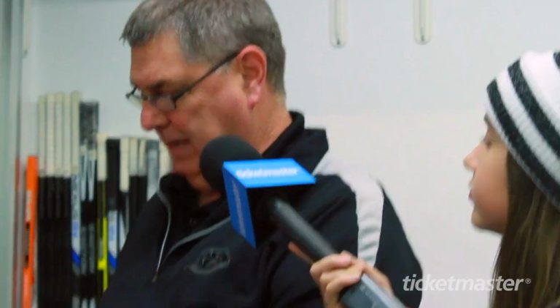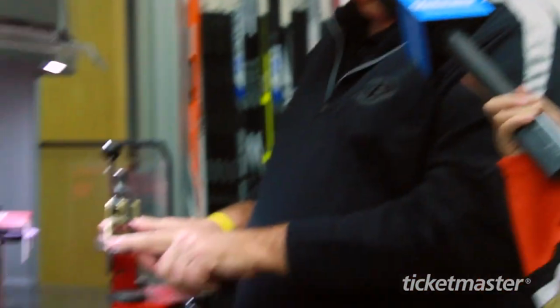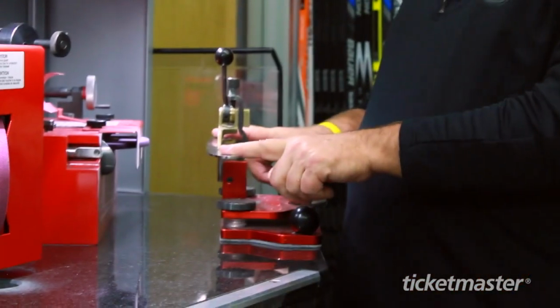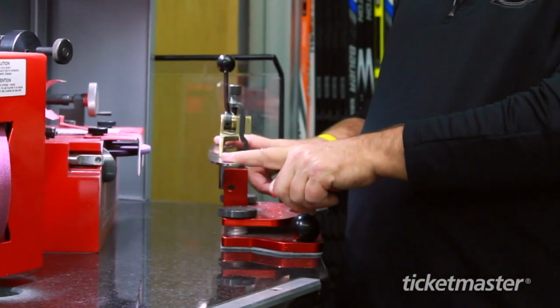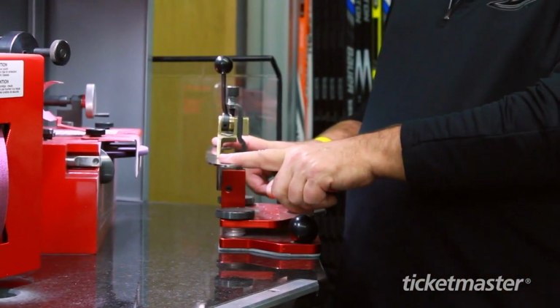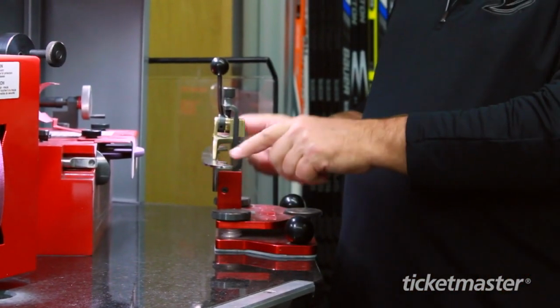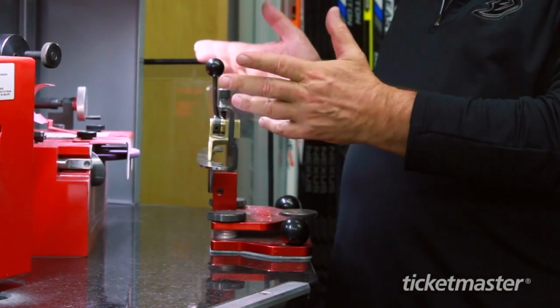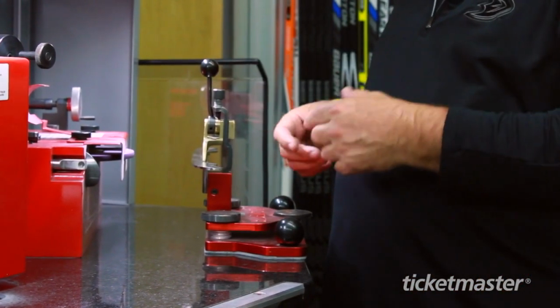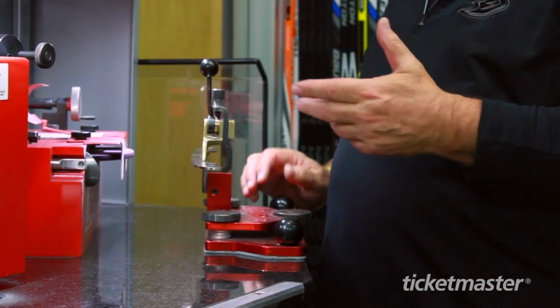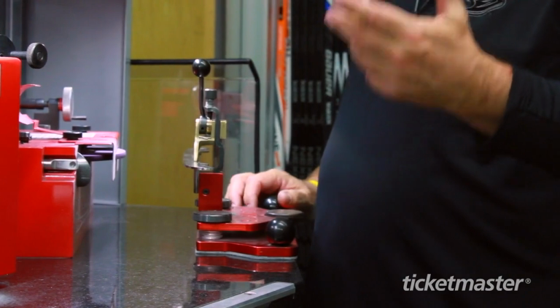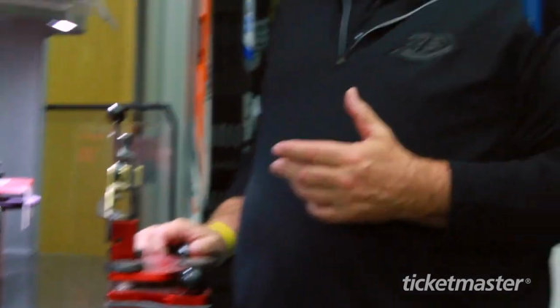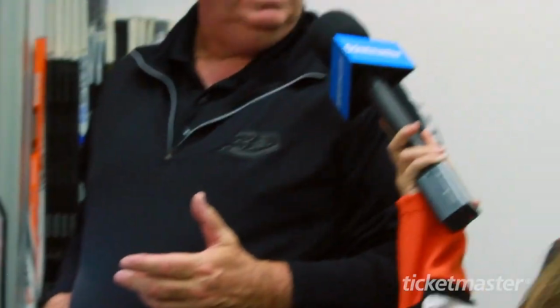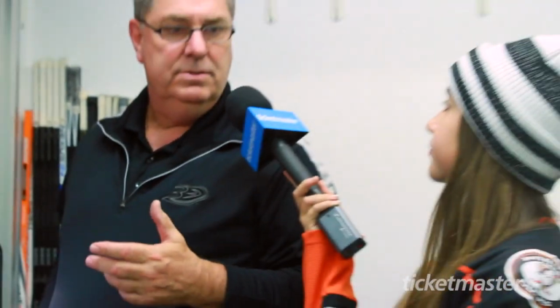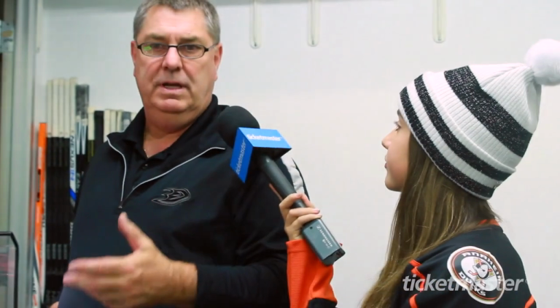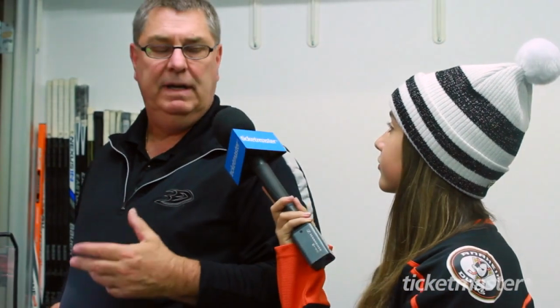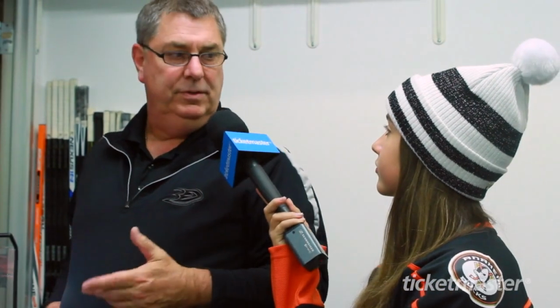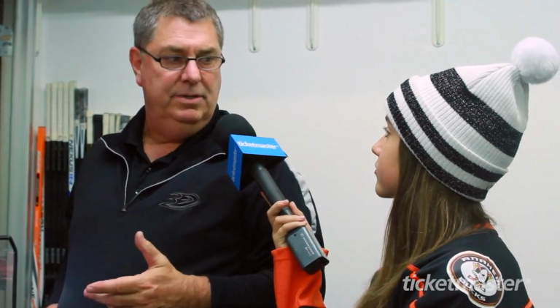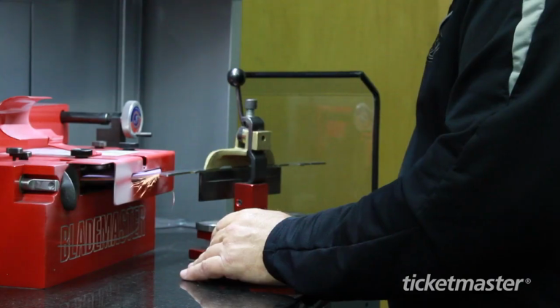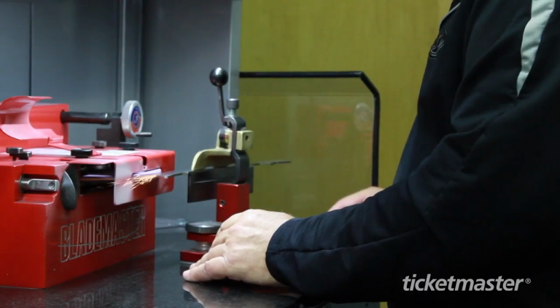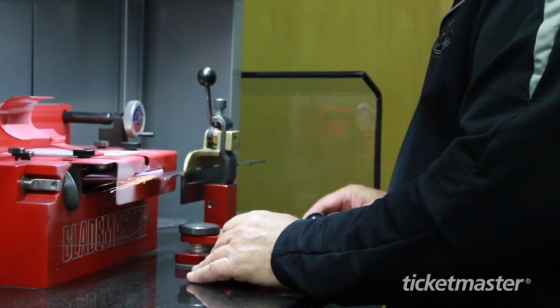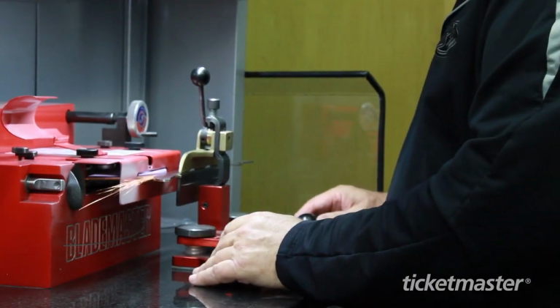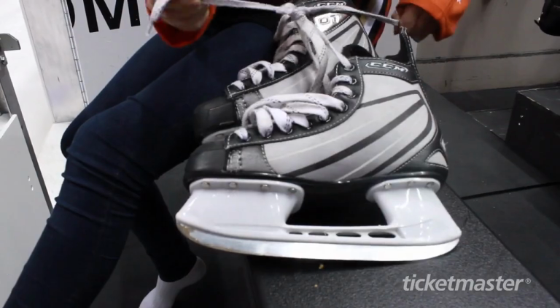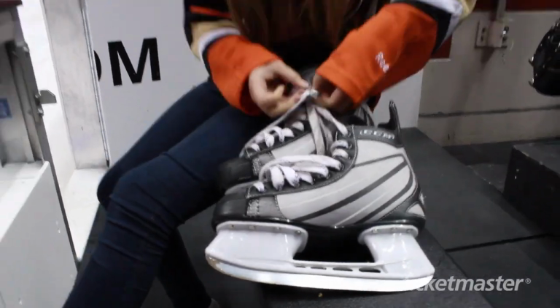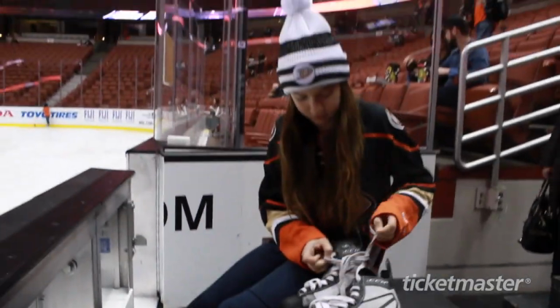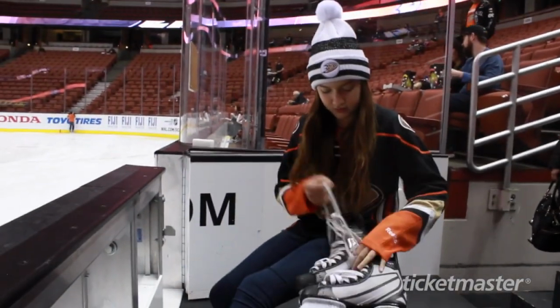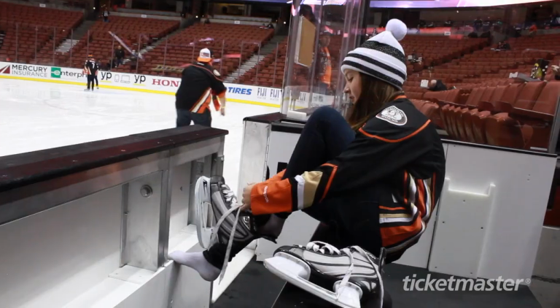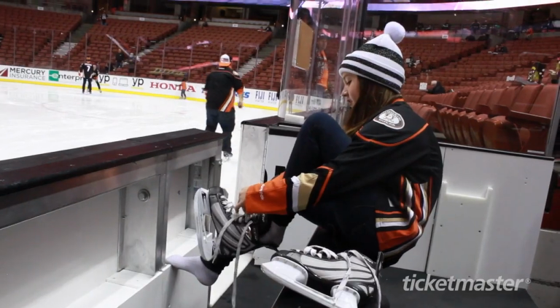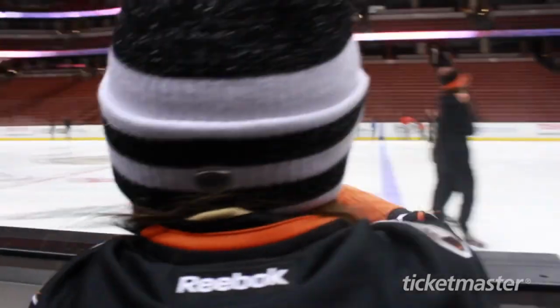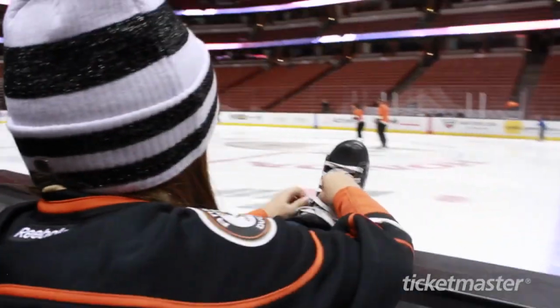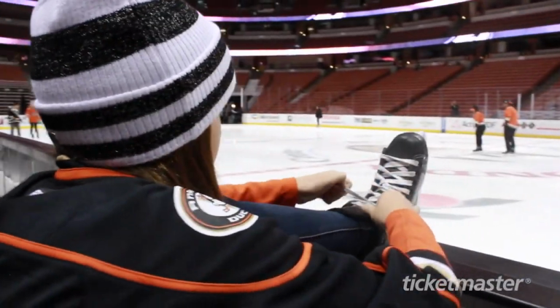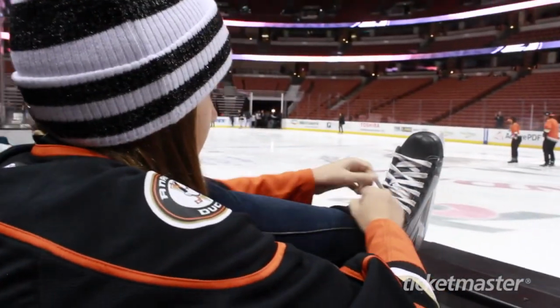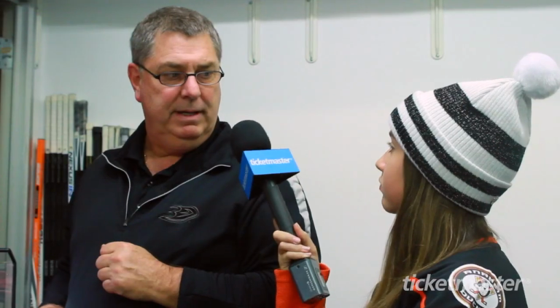That's a blade without being on the boot. I sharpen this up and we have like three sets for each guy. During the game, if a guy loses an edge, we can go take him right out of the skate, pop a new set in that's already sharpened and ready to go, and we bring him in here and sharpen him back up.